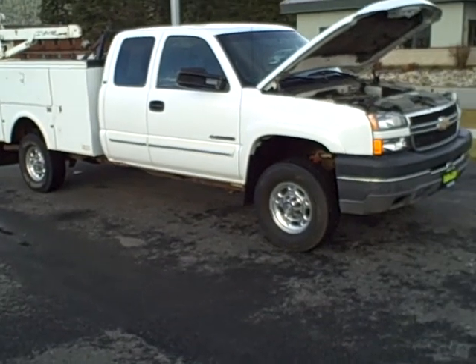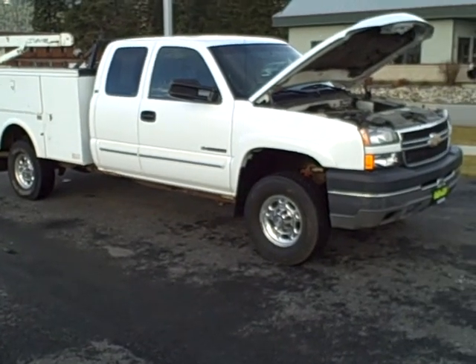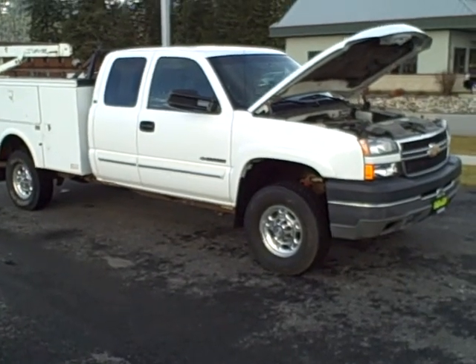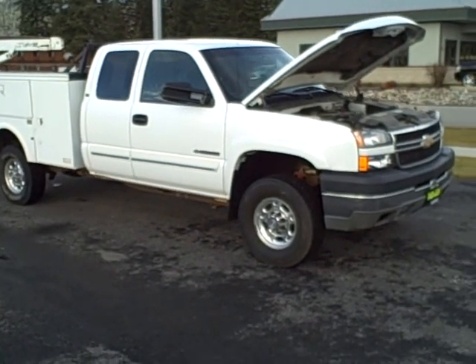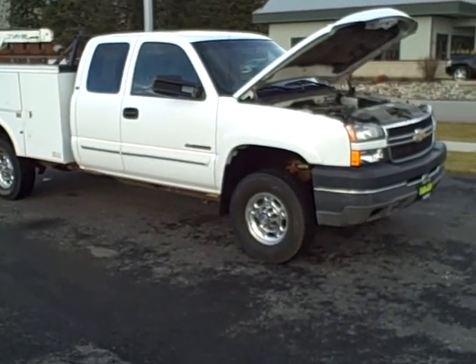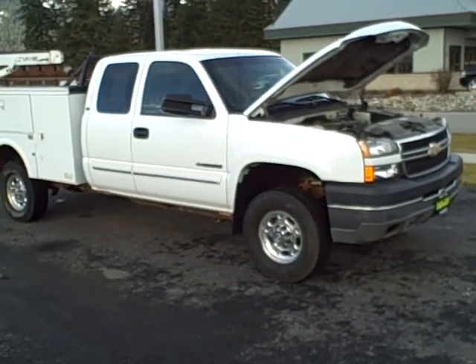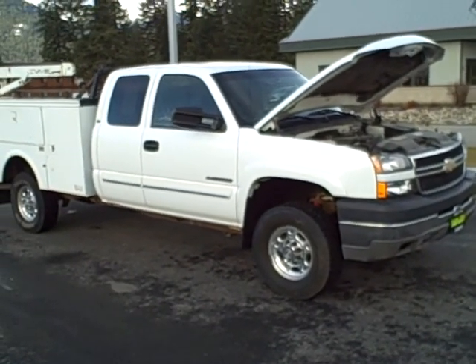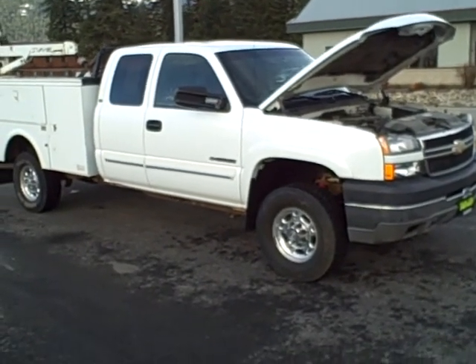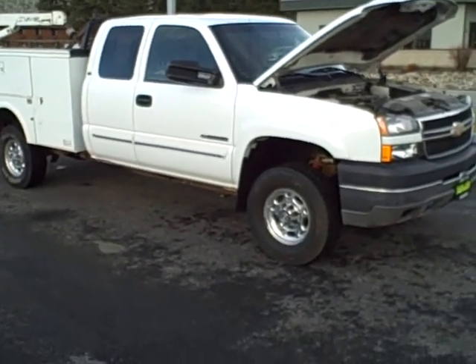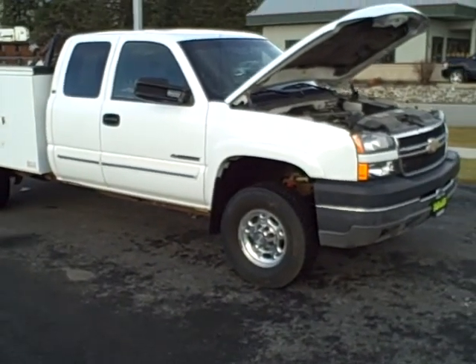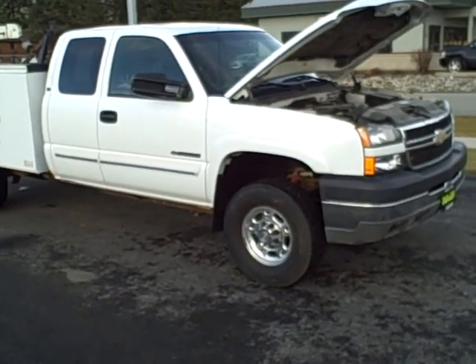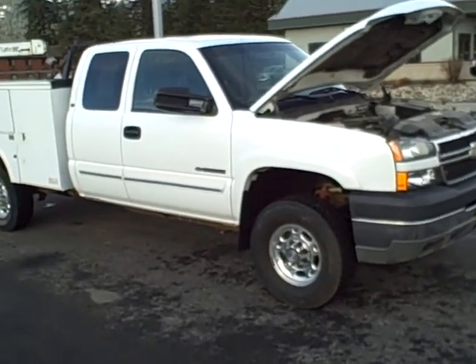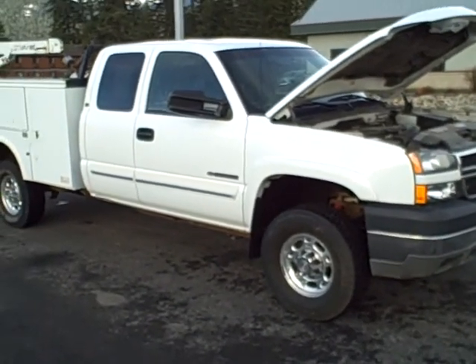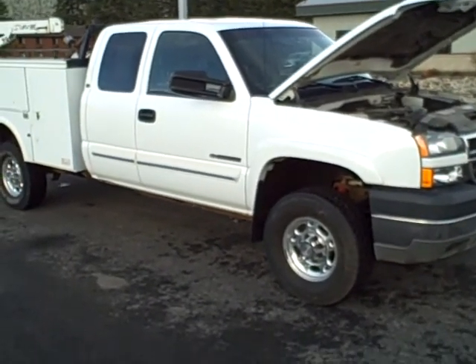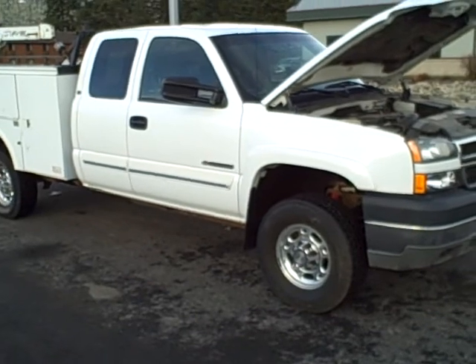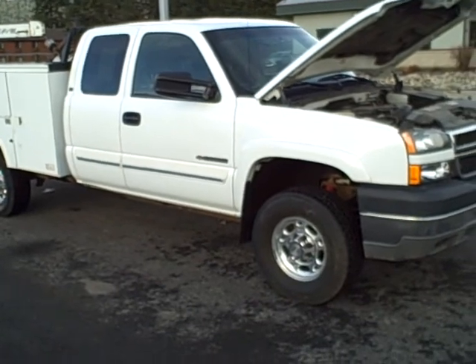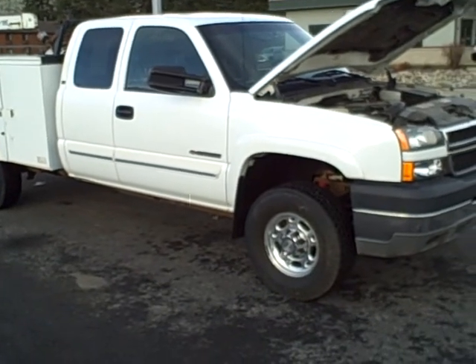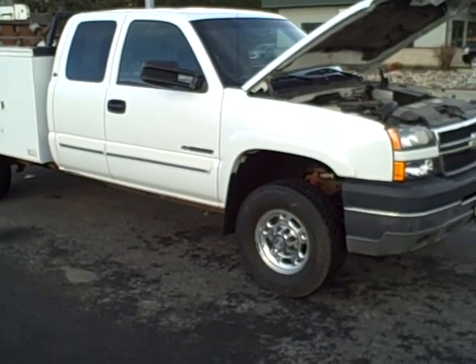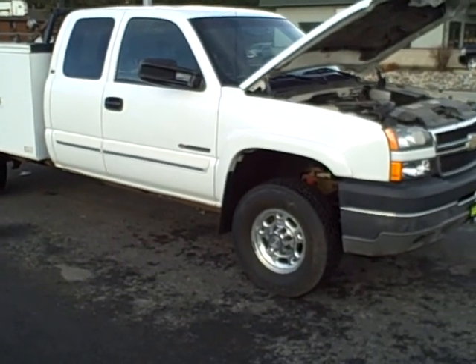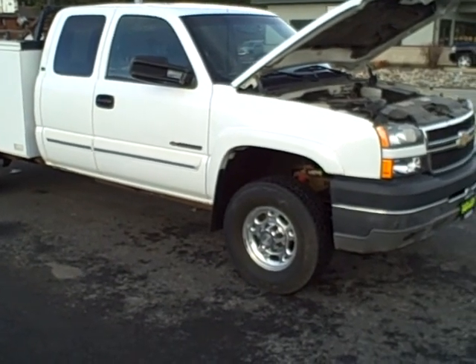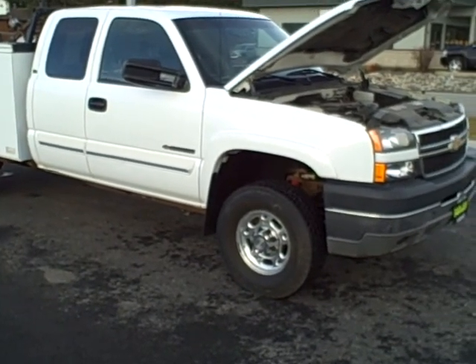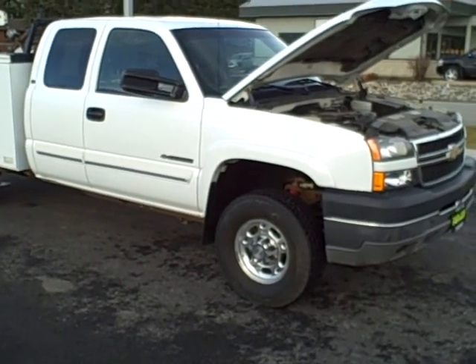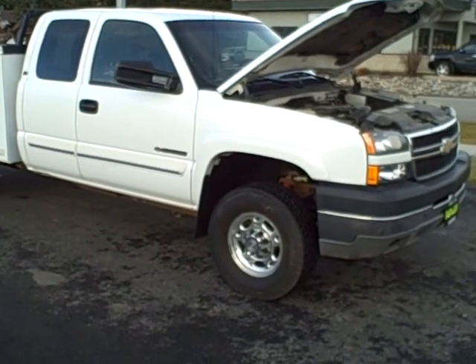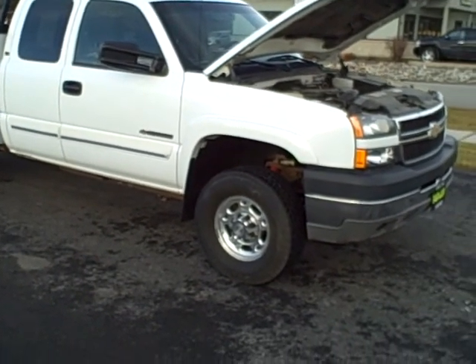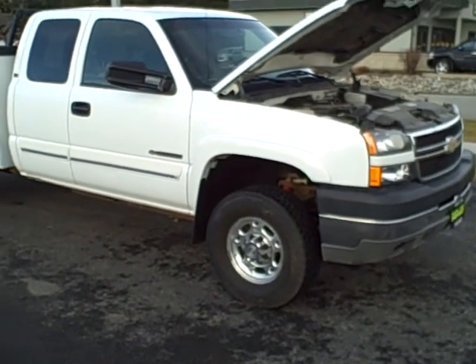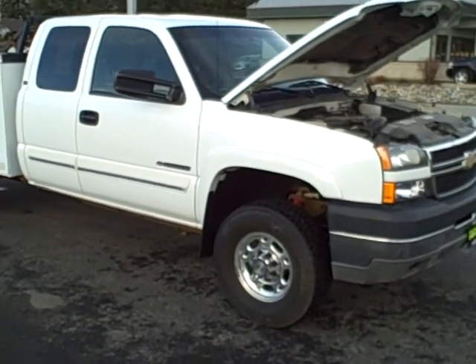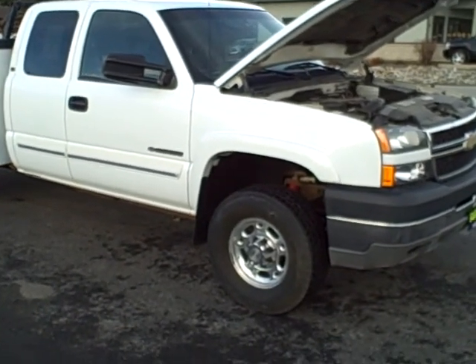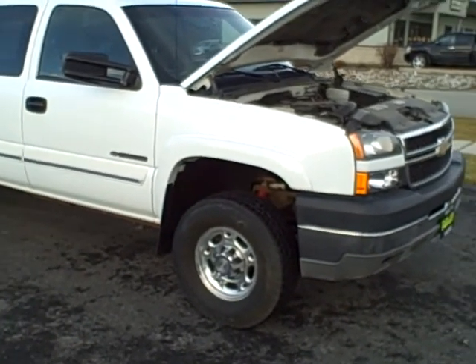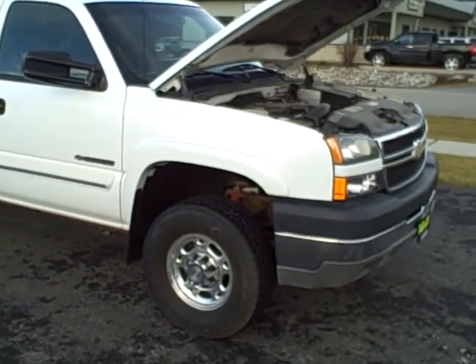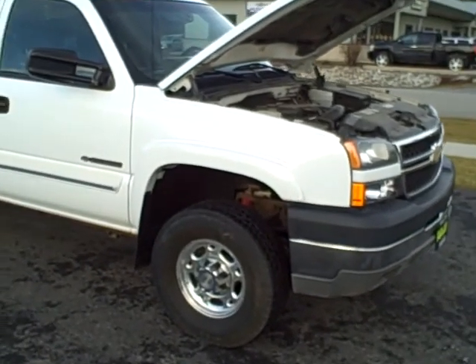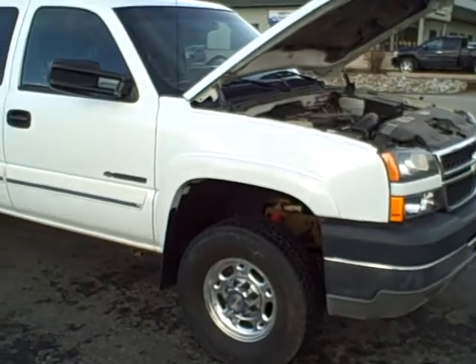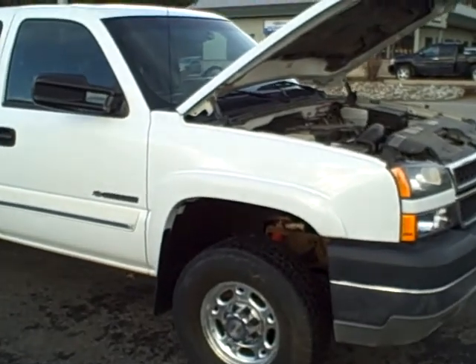Hey Tom, it's Mark Parijan at Taylor & Son Chevrolet shooting a video for you on the 2006 Chevy Silverado 2500 HD Extended Cab. This has the LT trim.